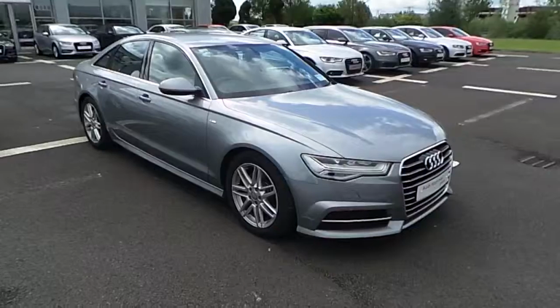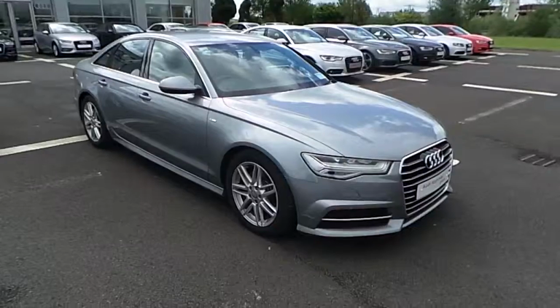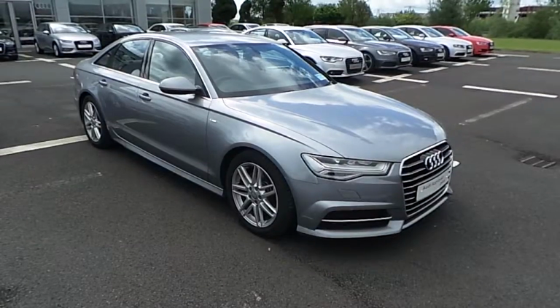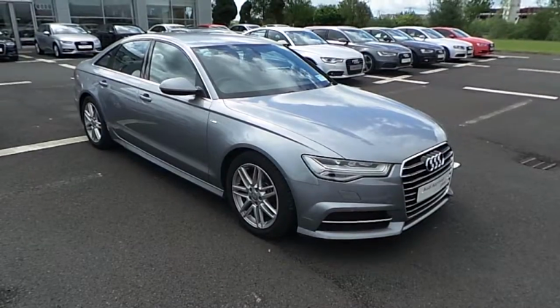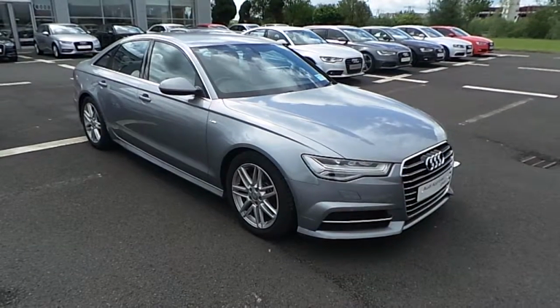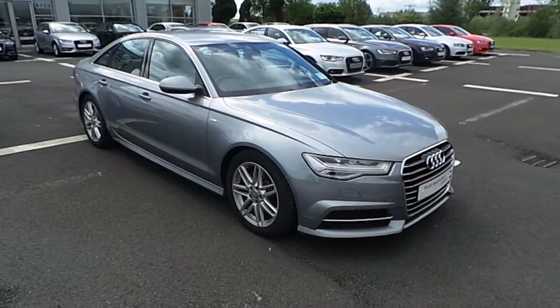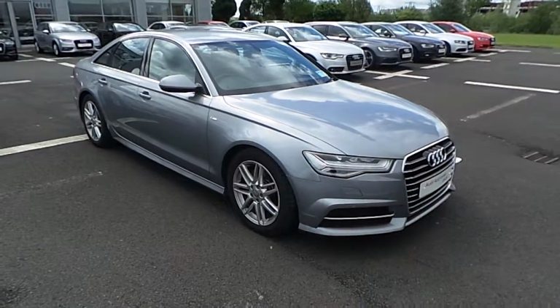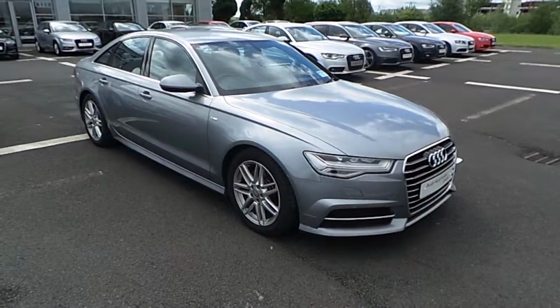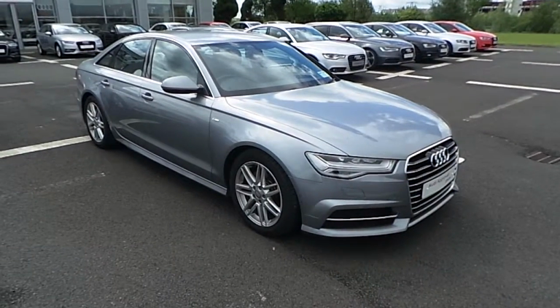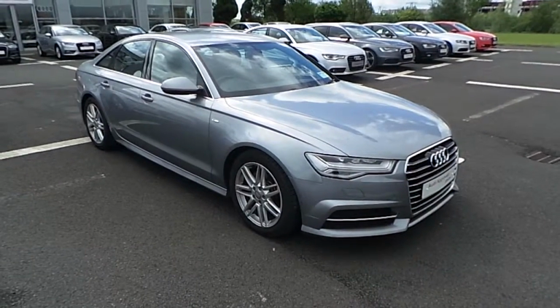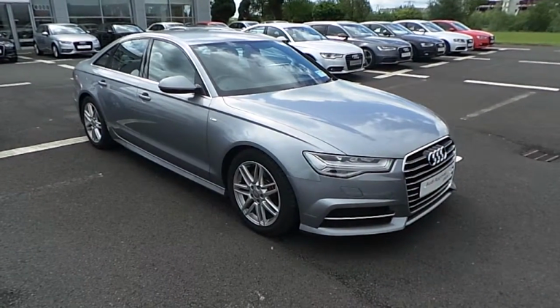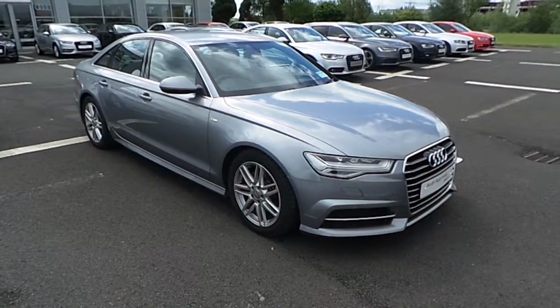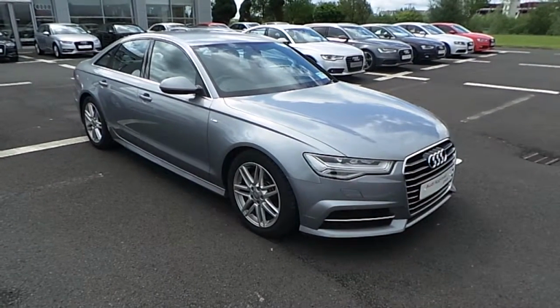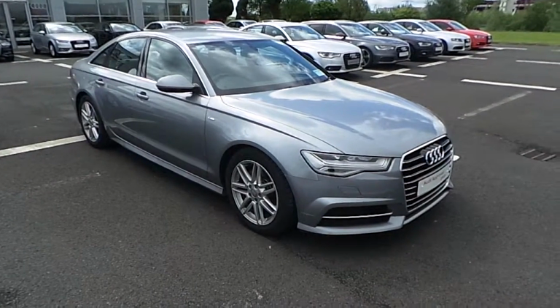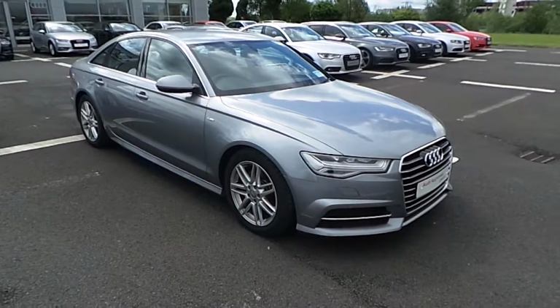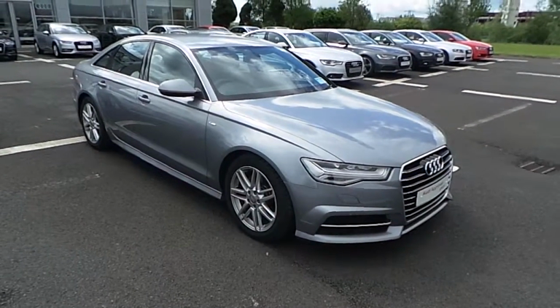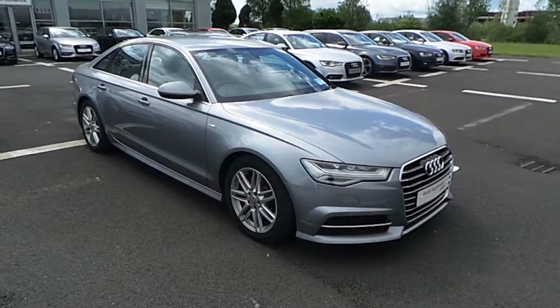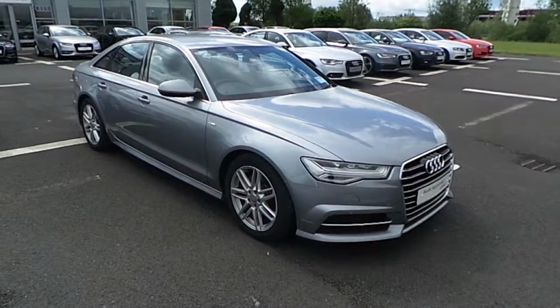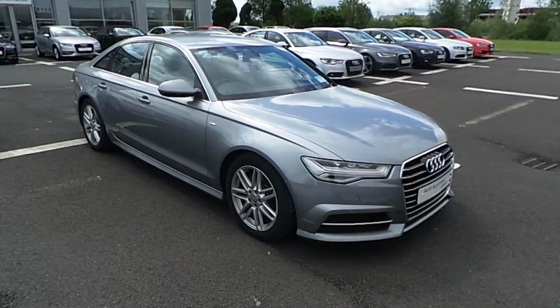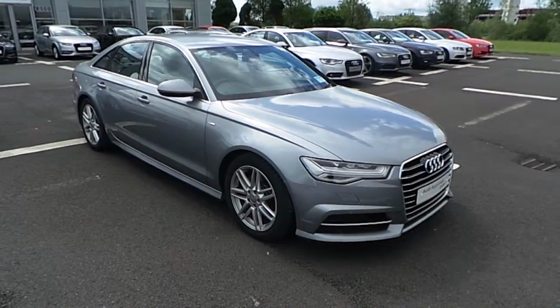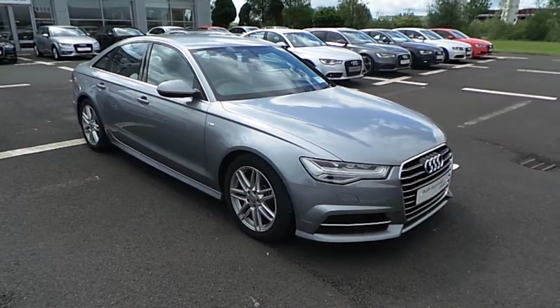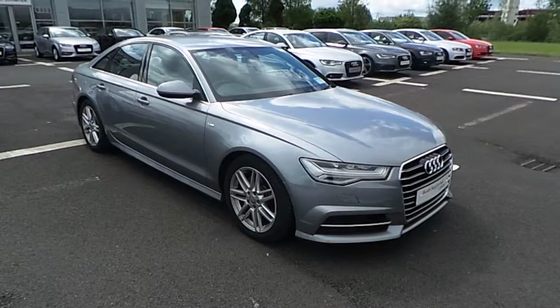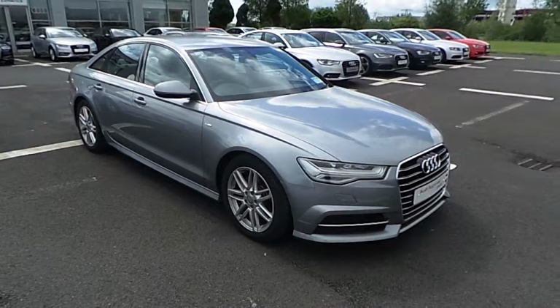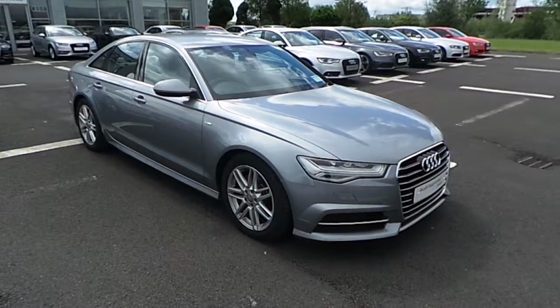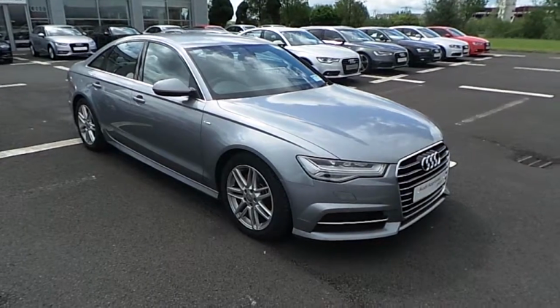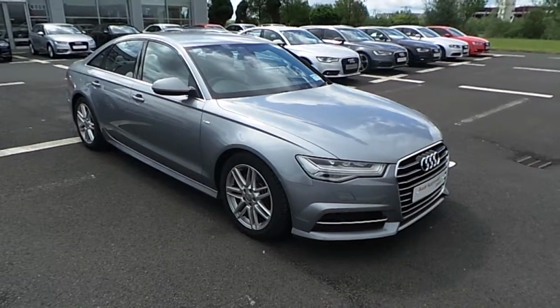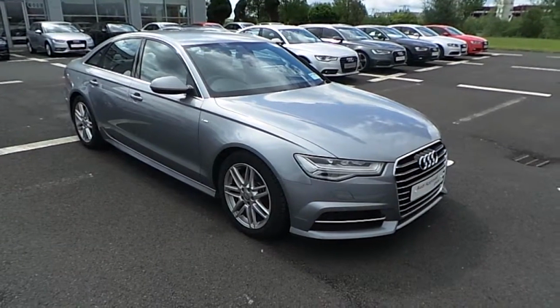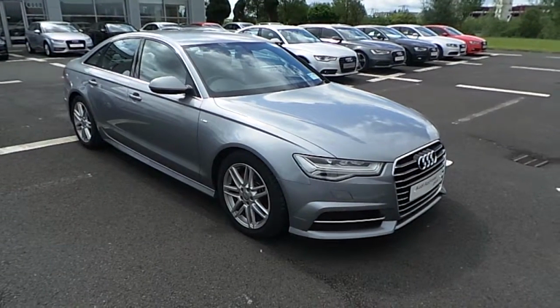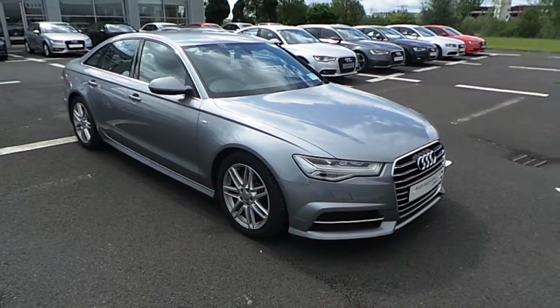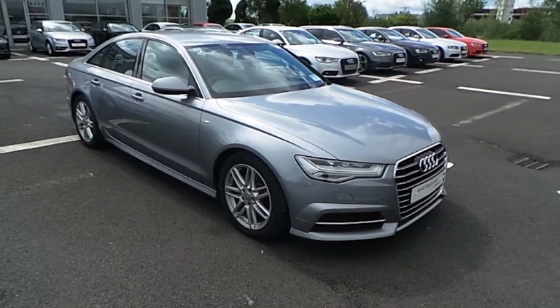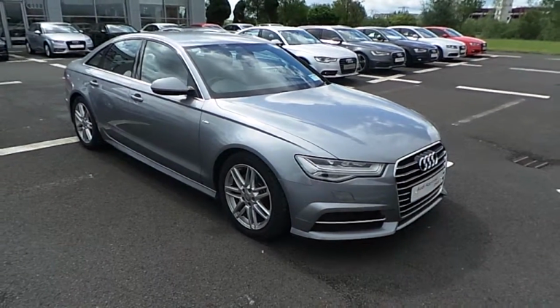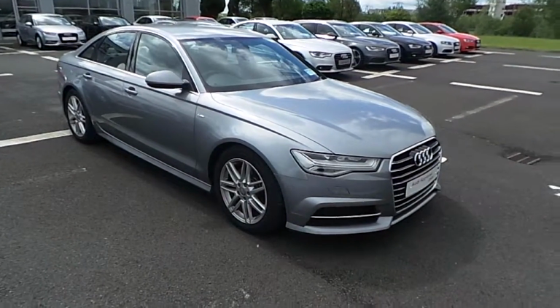Welcome to Audi Limerick. This is just a short video presentation on our 2015 Audi A6 2.0L TDI finished in grey.